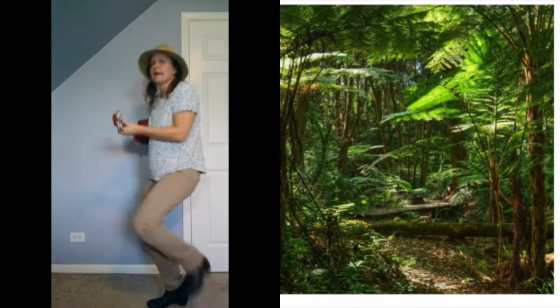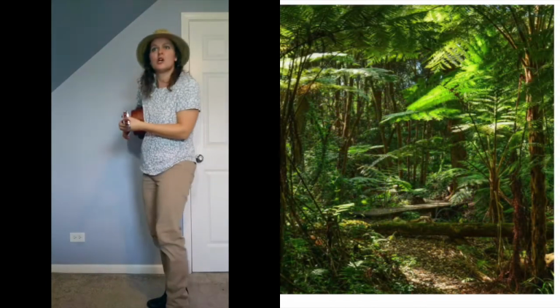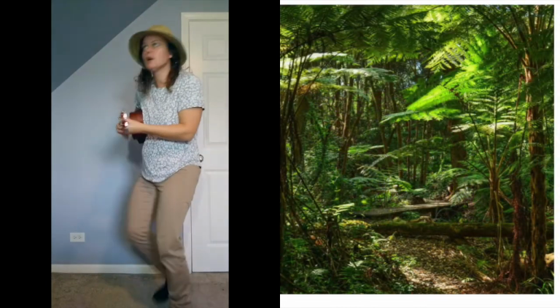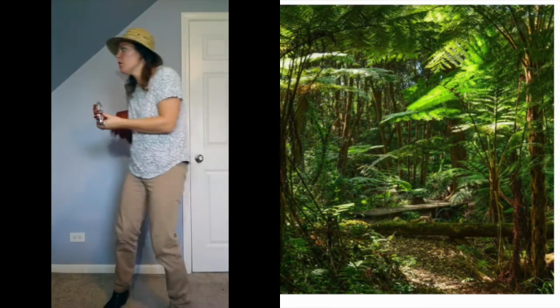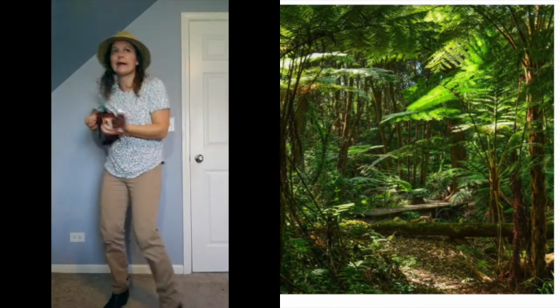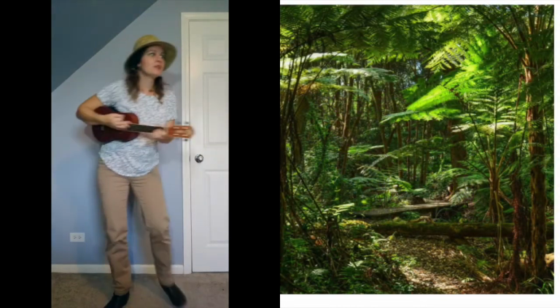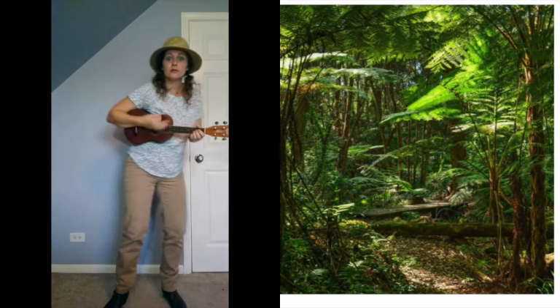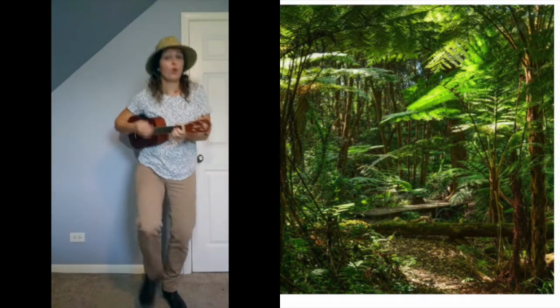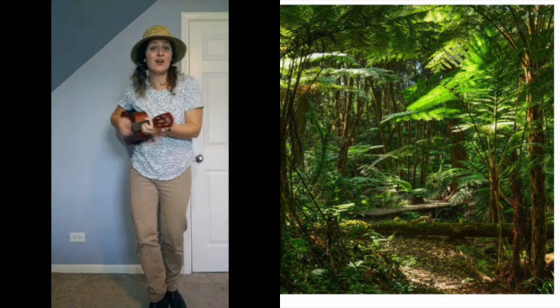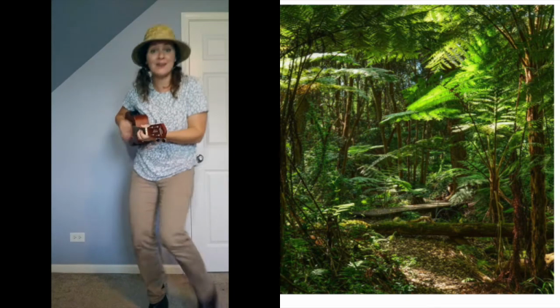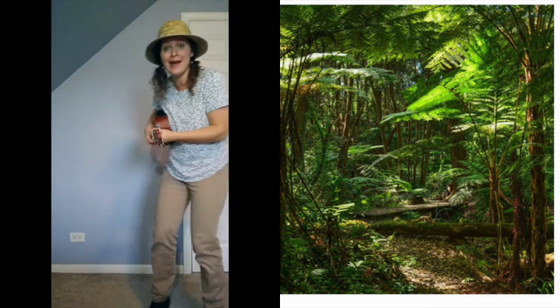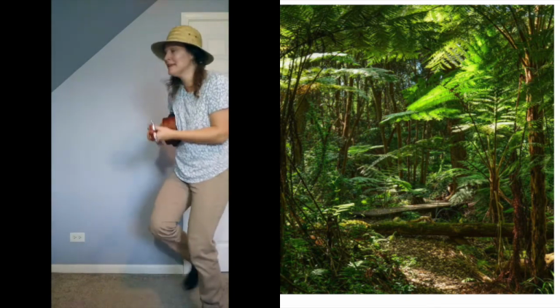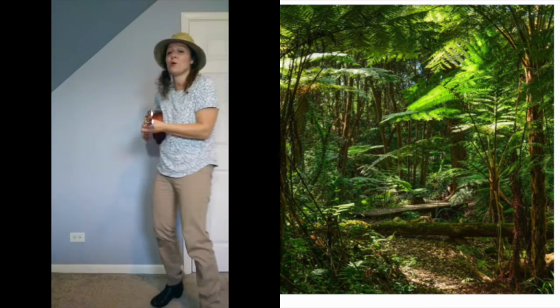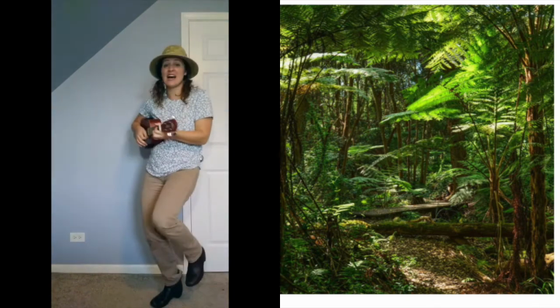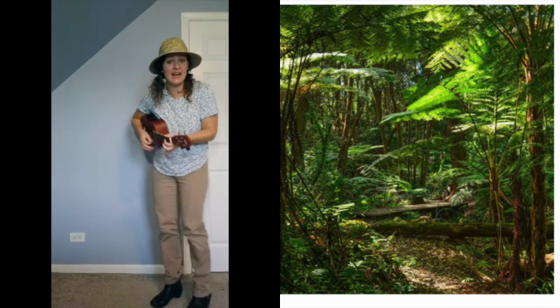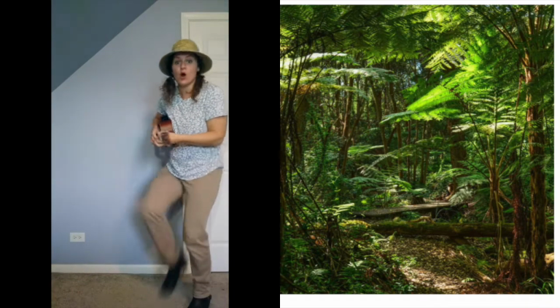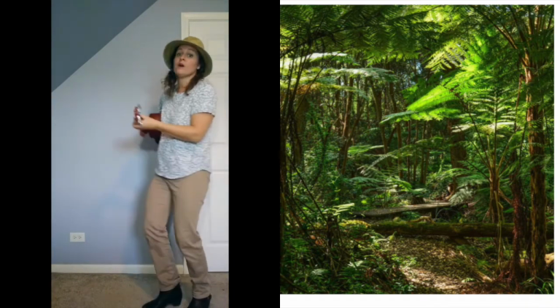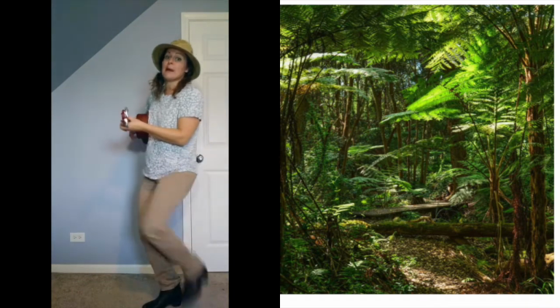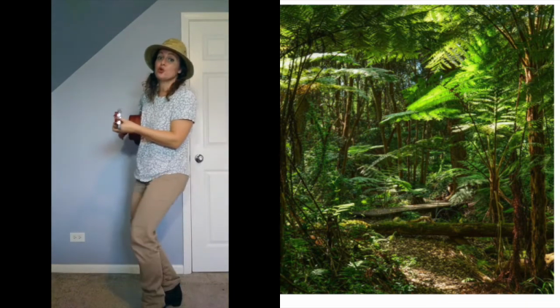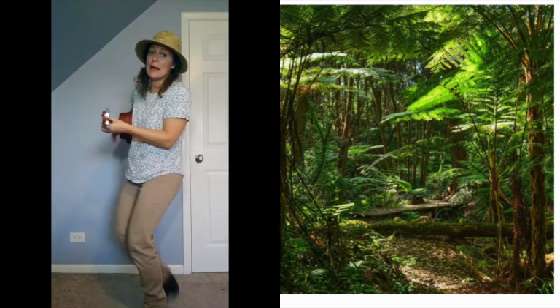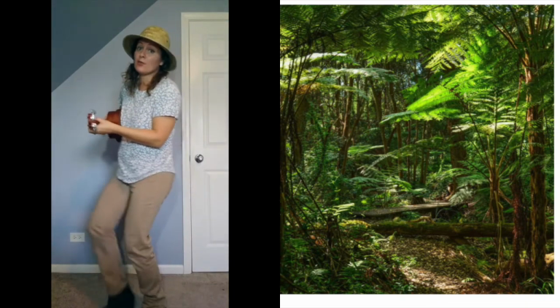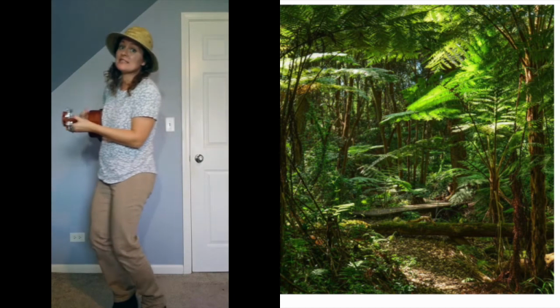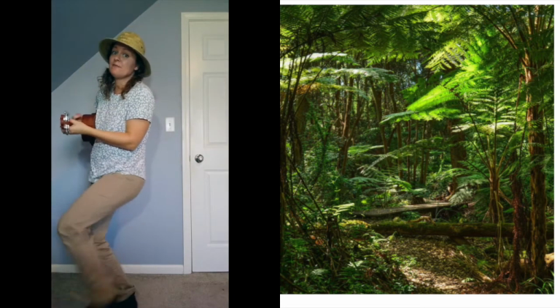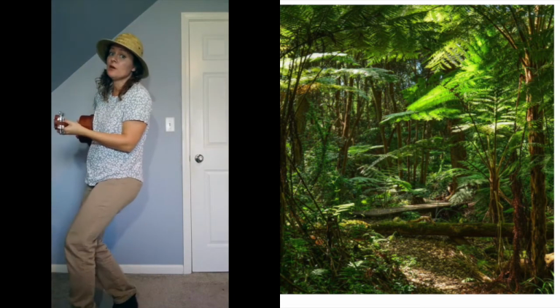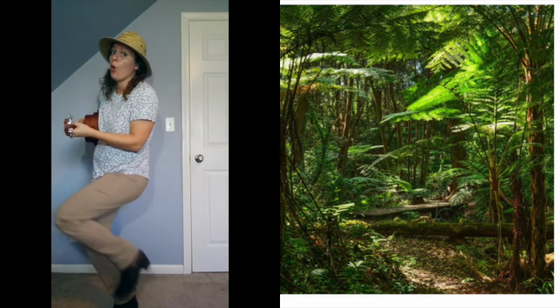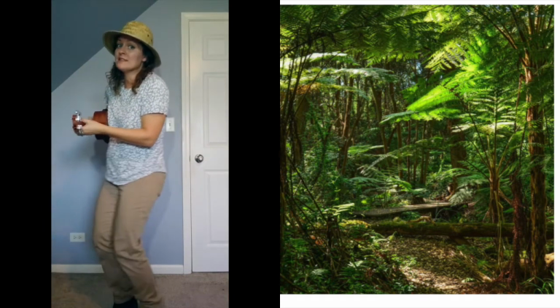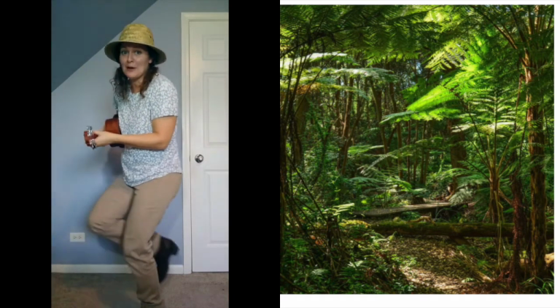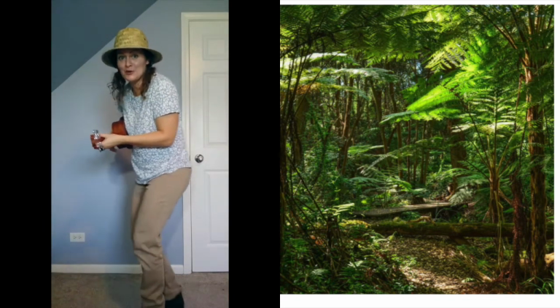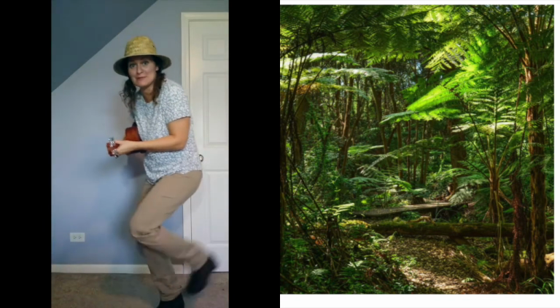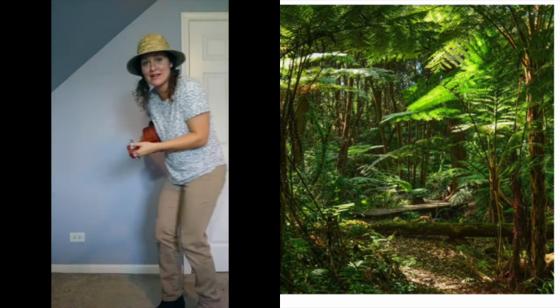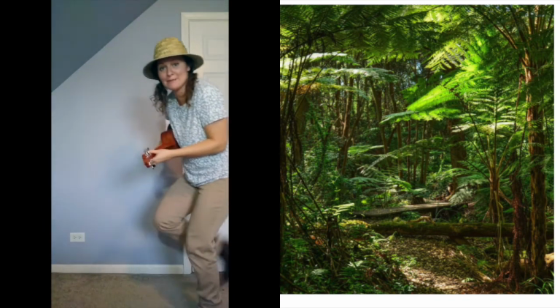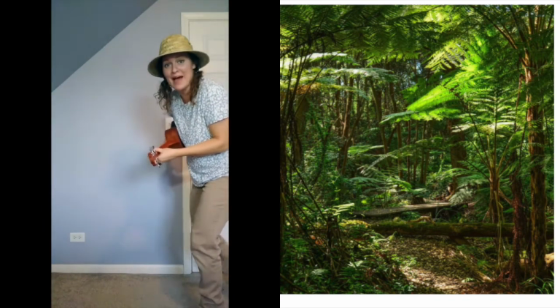Let's keep exploring — walking in the jungle, walking in the jungle, we're not afraid, we're not afraid. One step, two step, three steps forward. One step, two steps, three steps back.